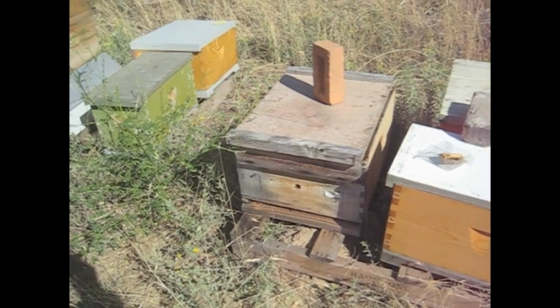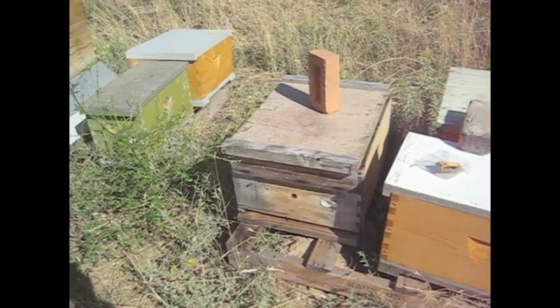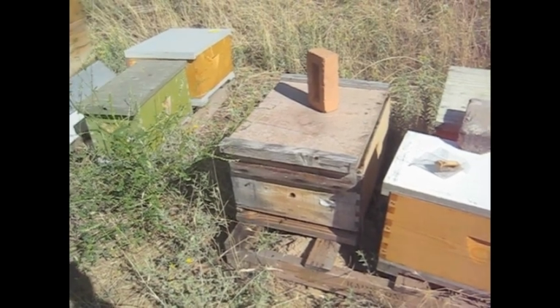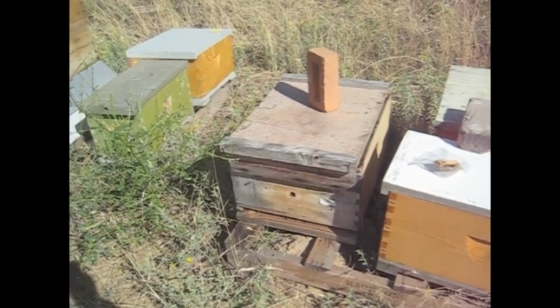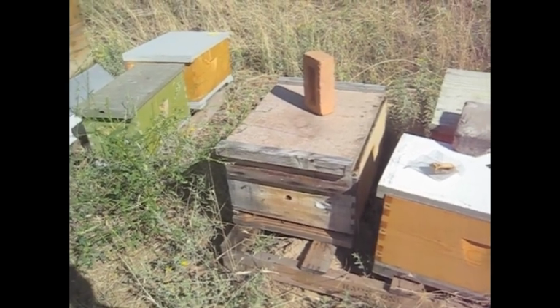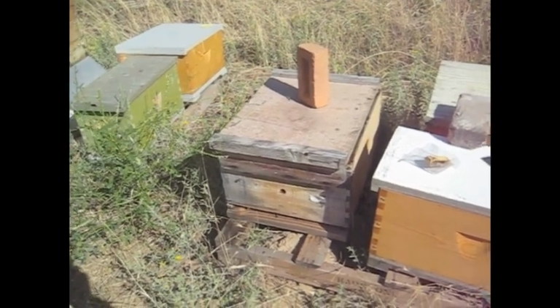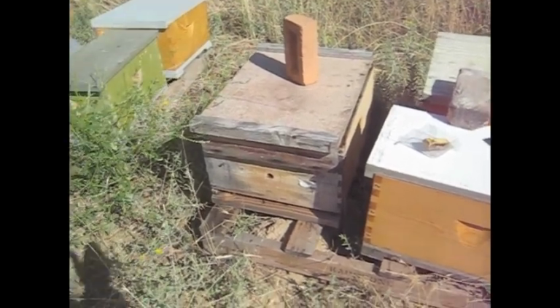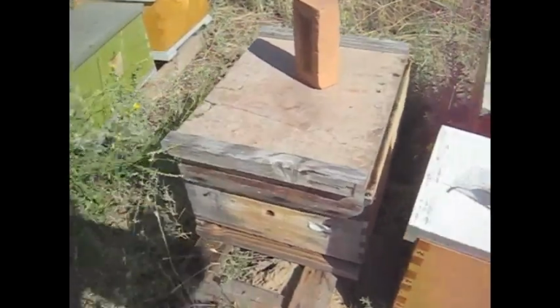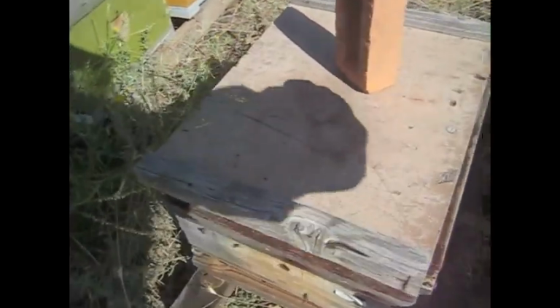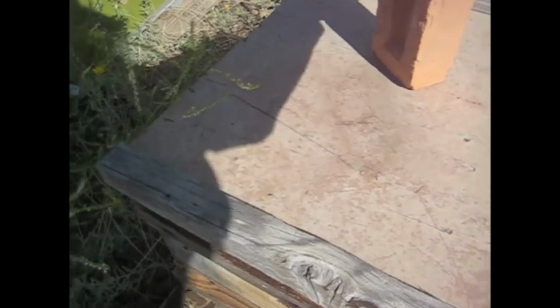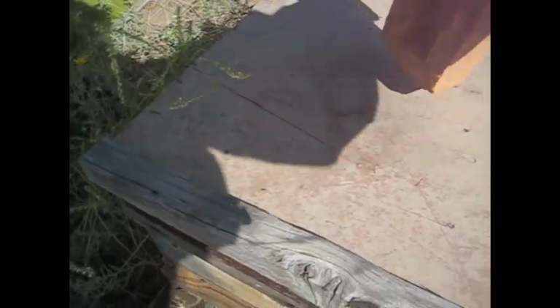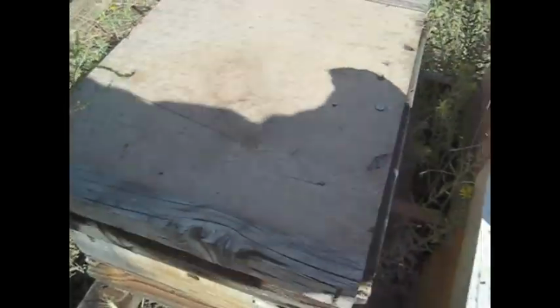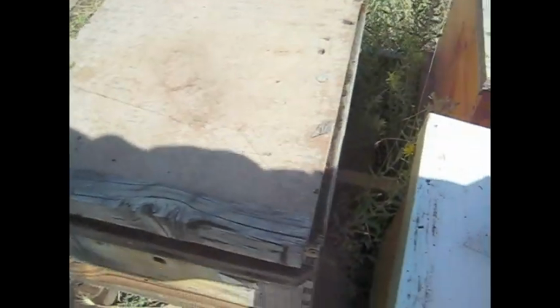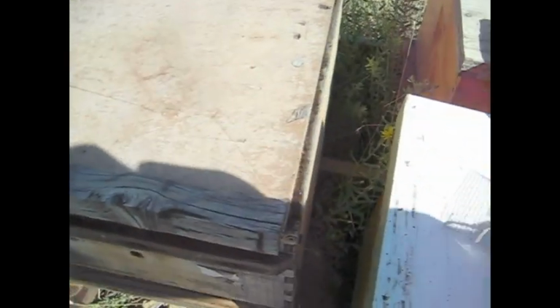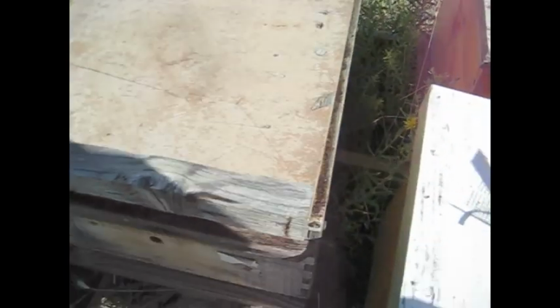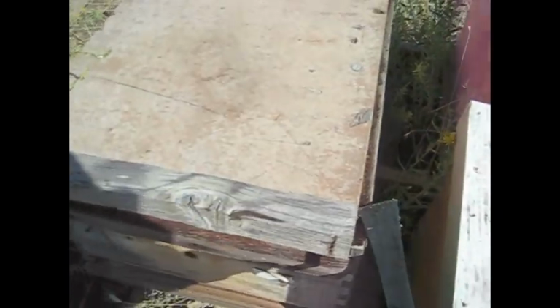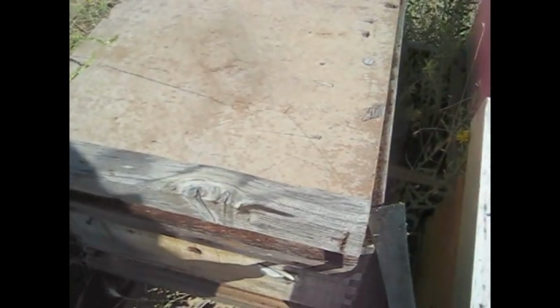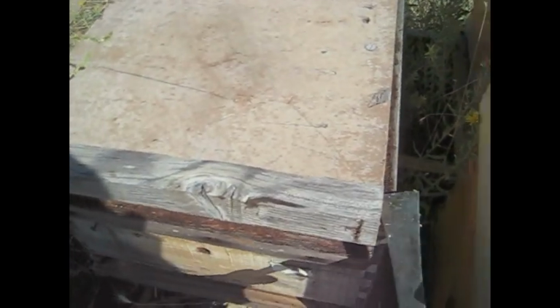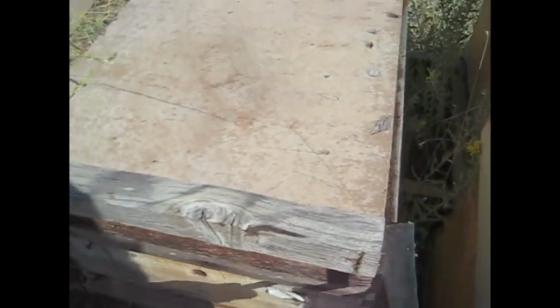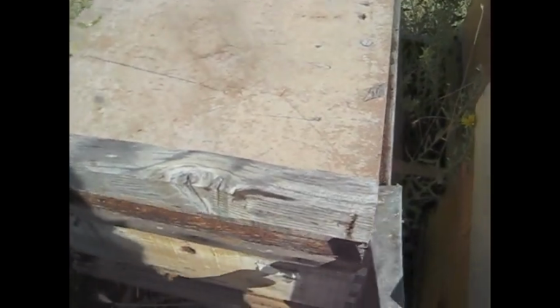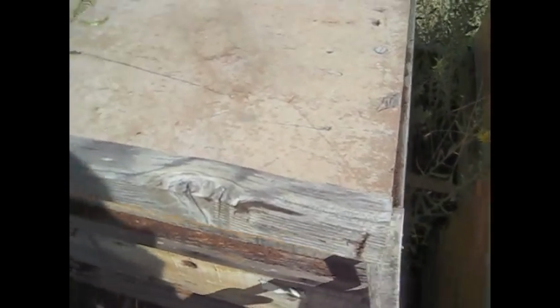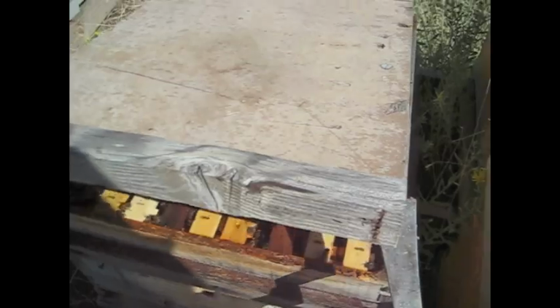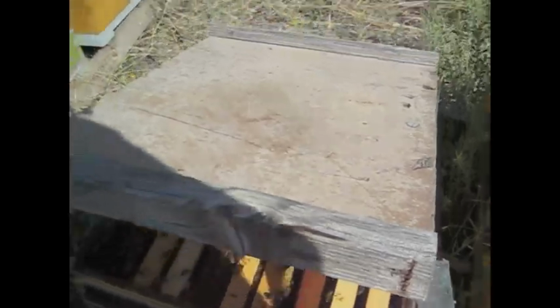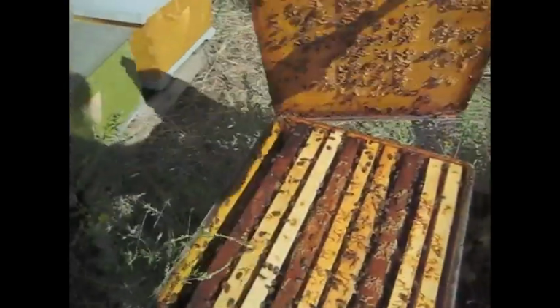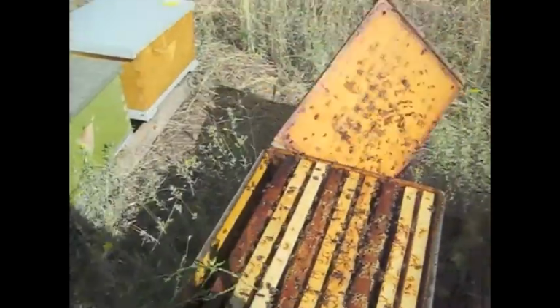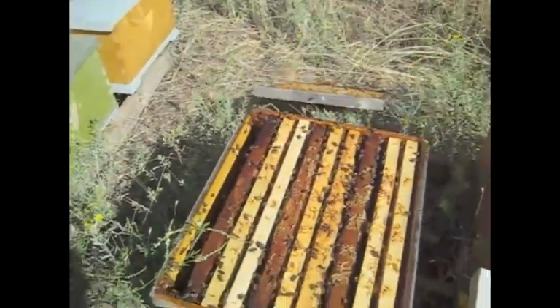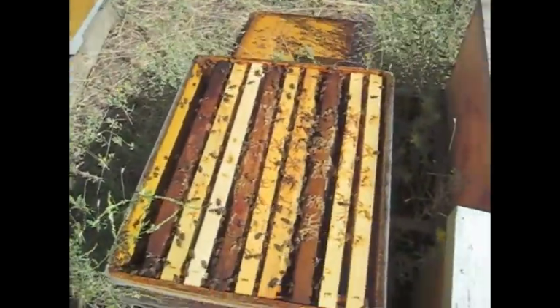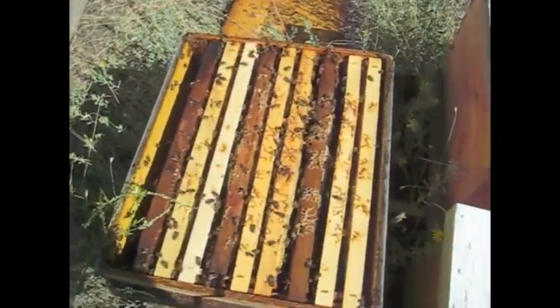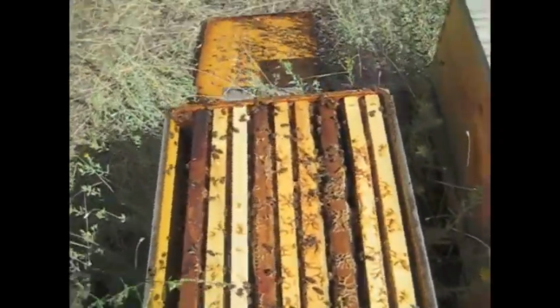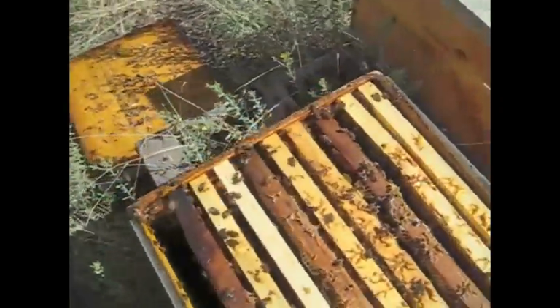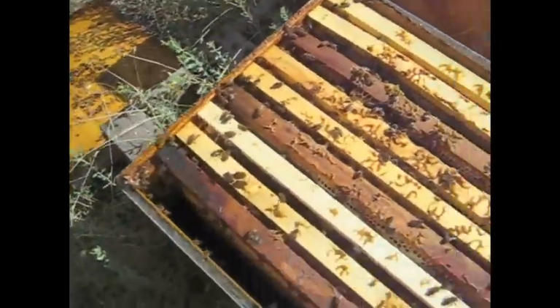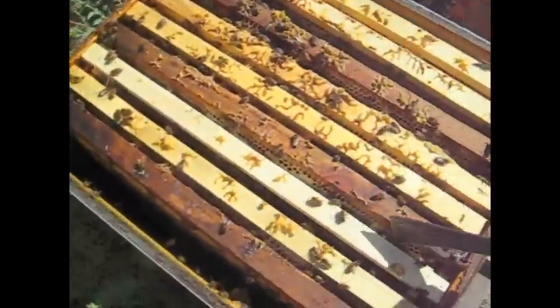This colony's got a laying worker. It's obvious because of the drone cells — the drones that are in the worker comb.